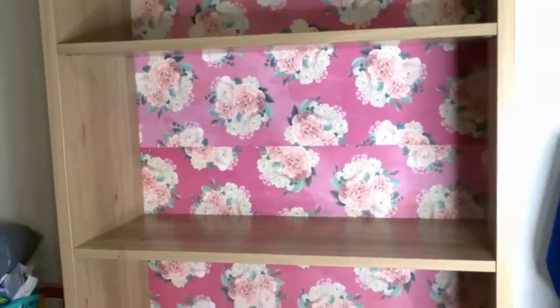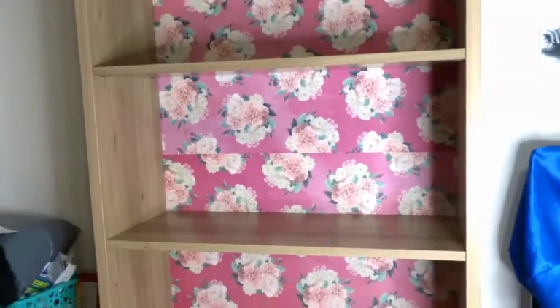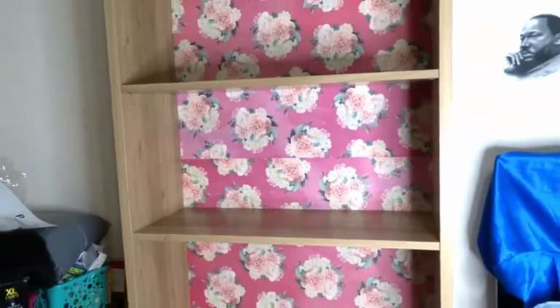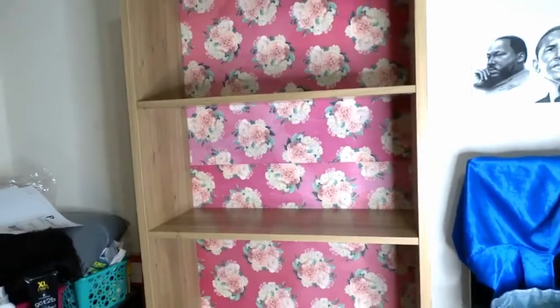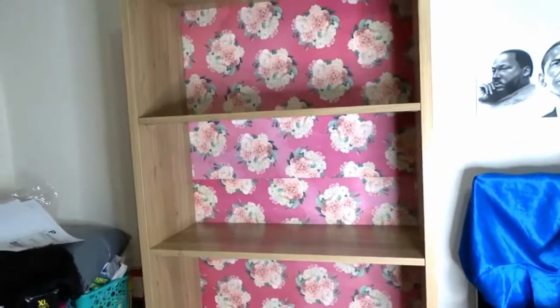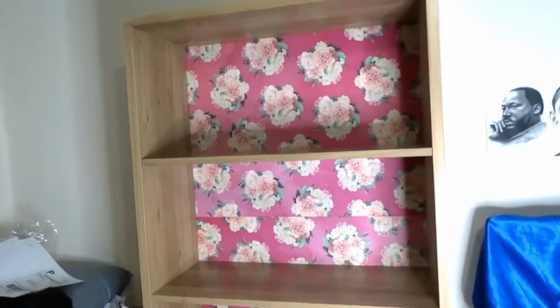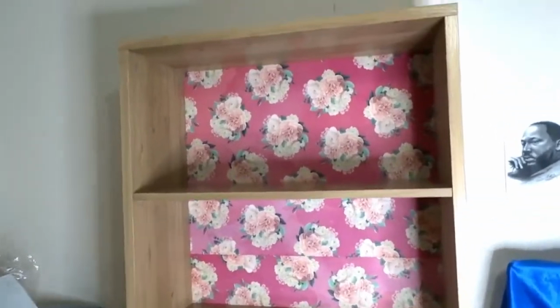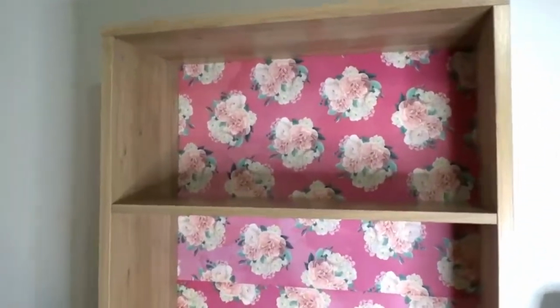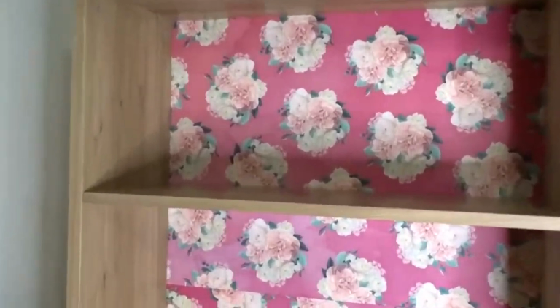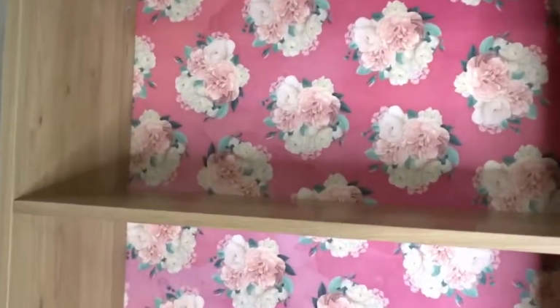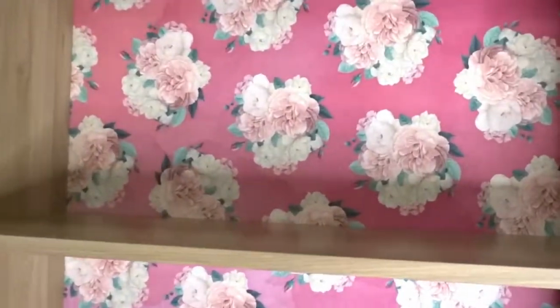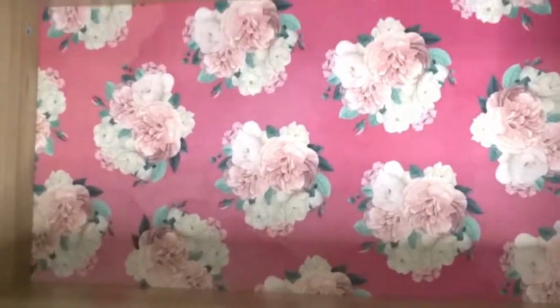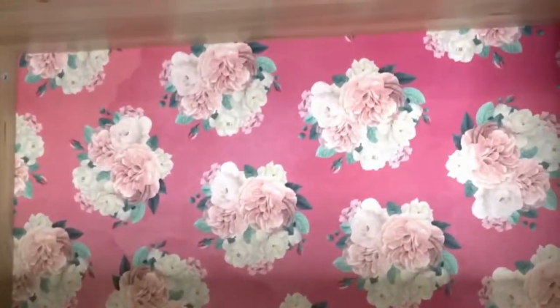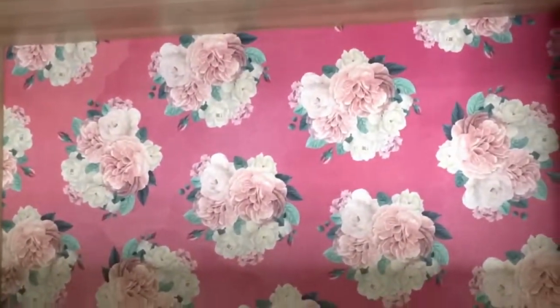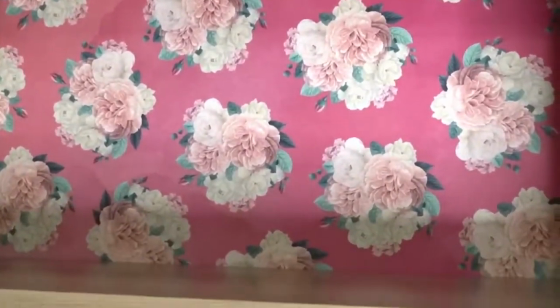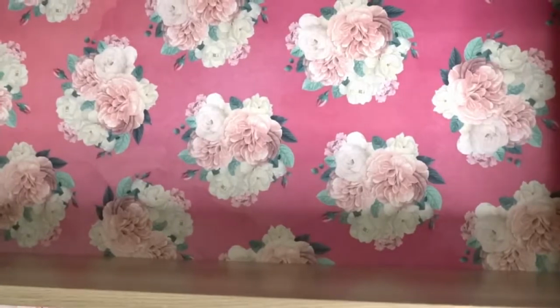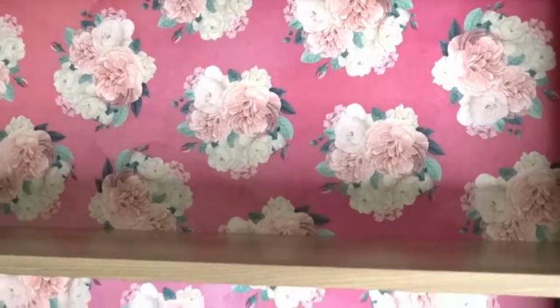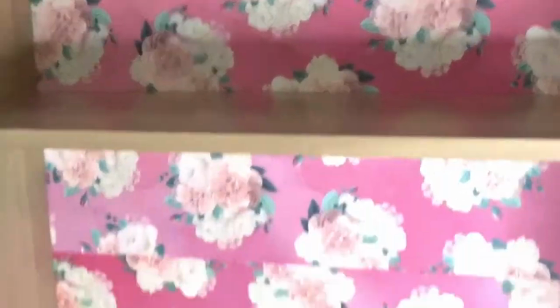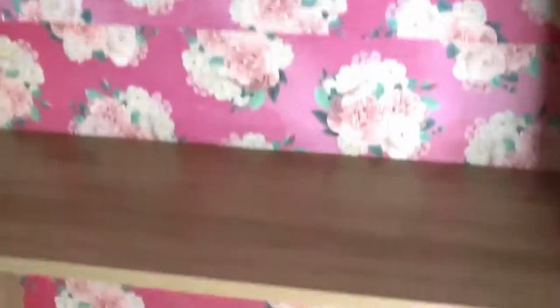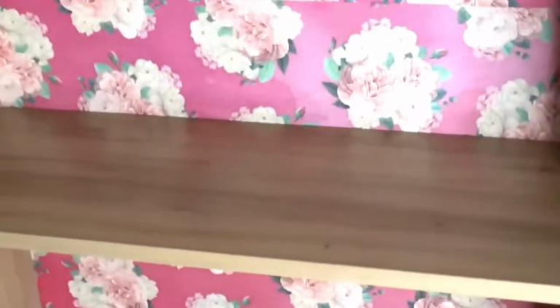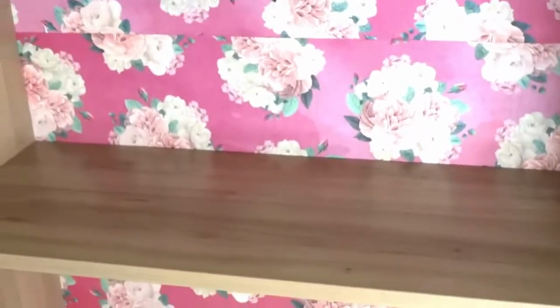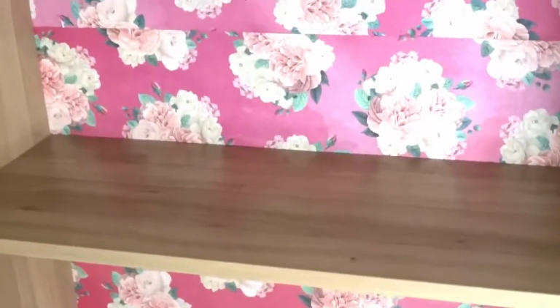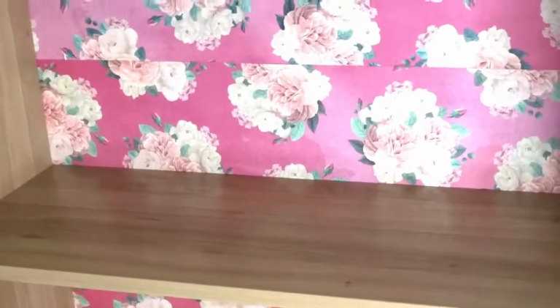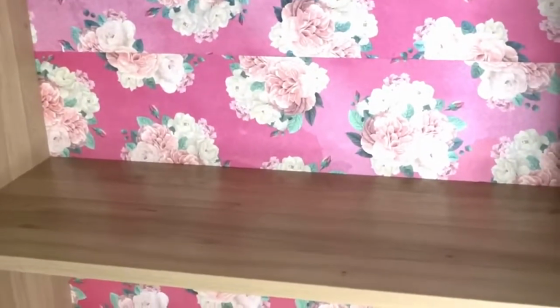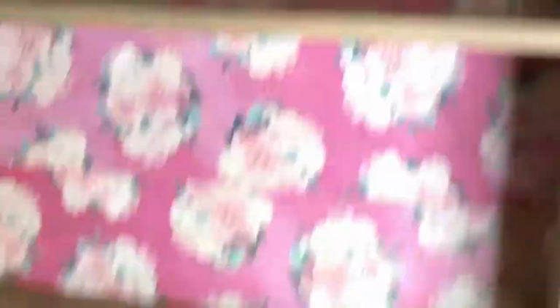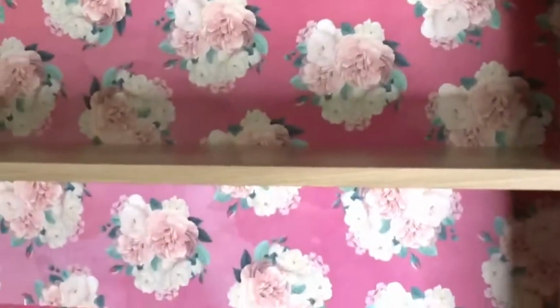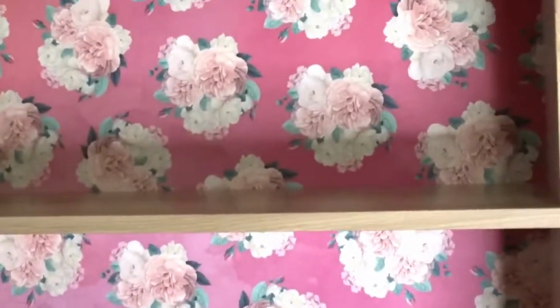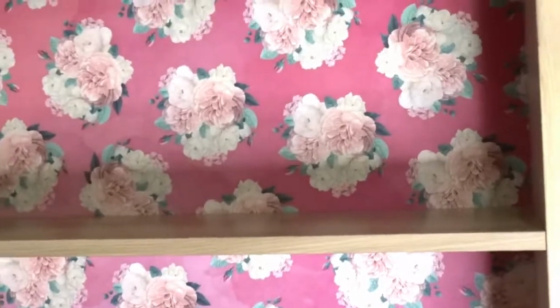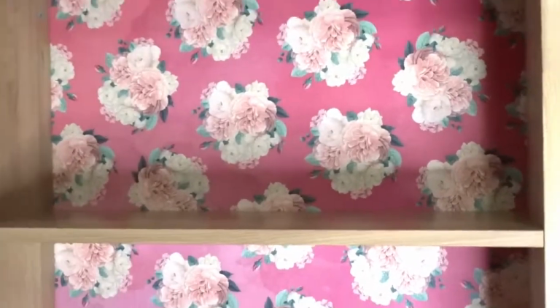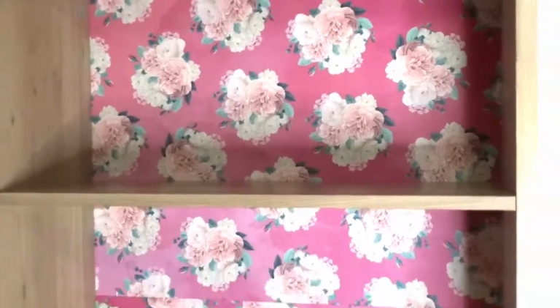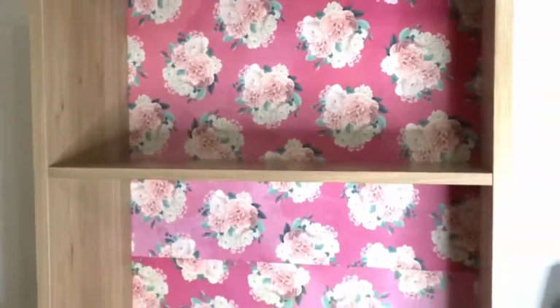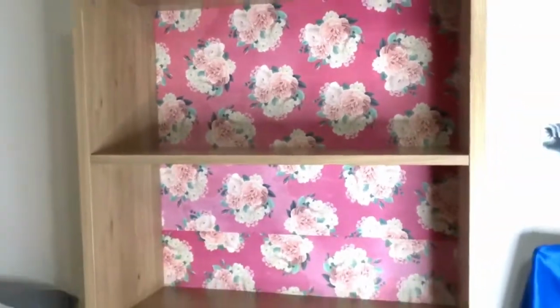If you want to know more details about how to put this together, you'll see how I put in the glitter portion at the base of the shelf in another video, and that will give you a little idea of how I put the back paper in. Let's get started.